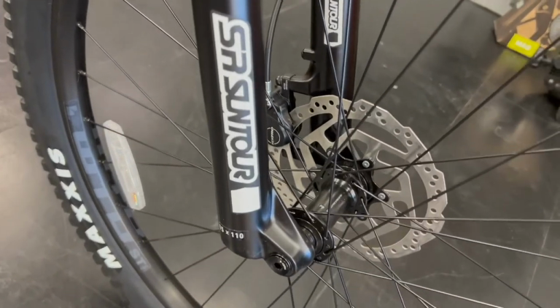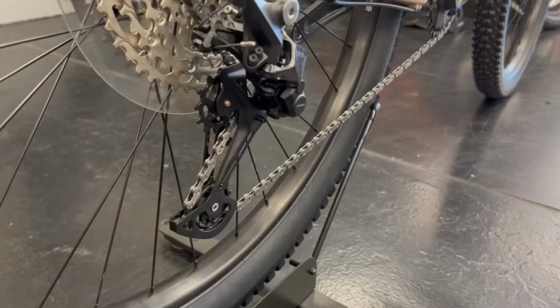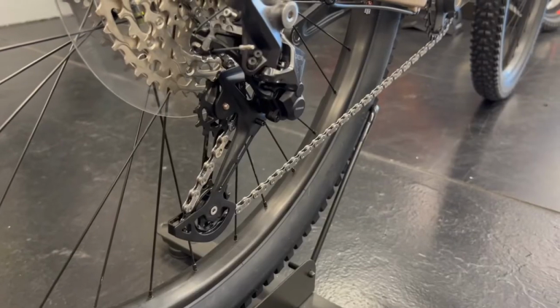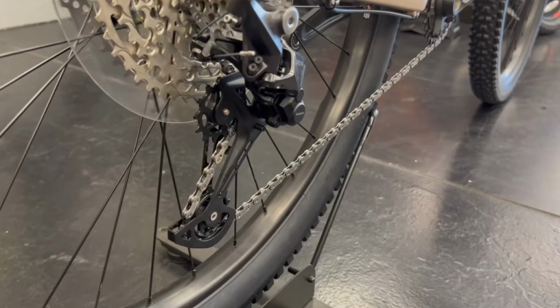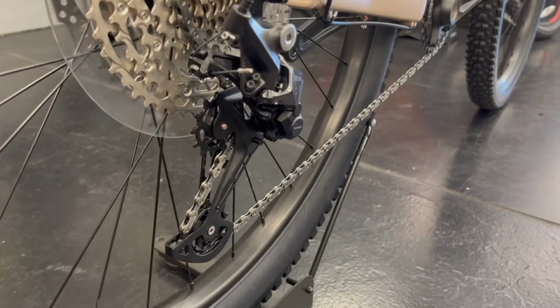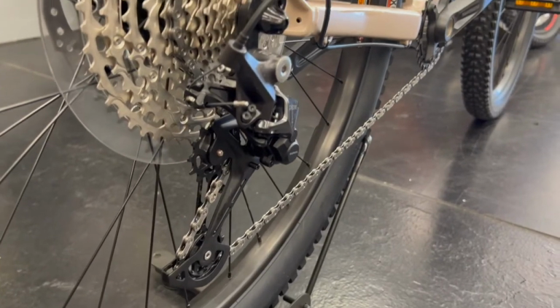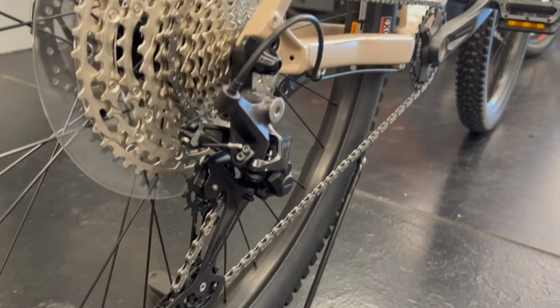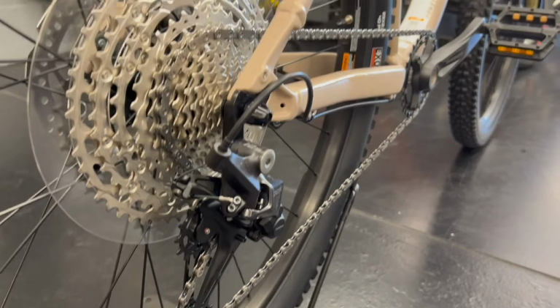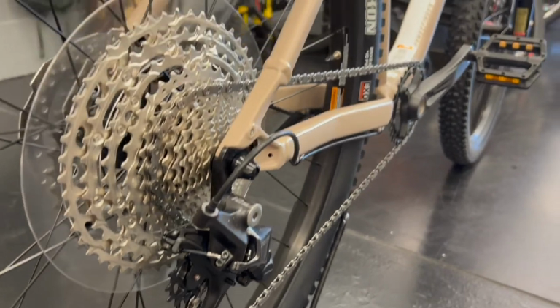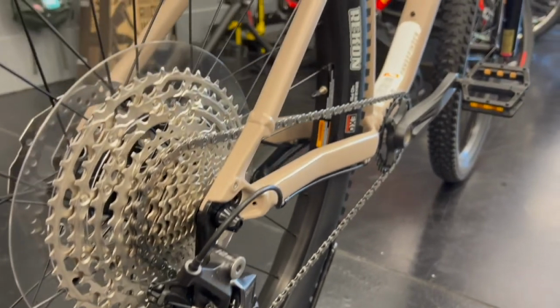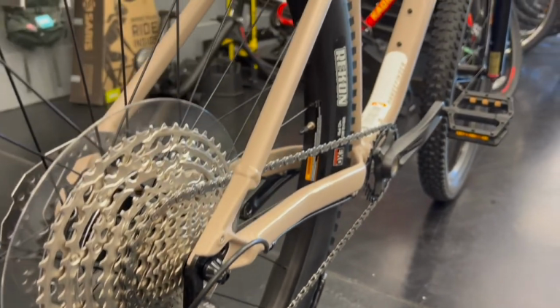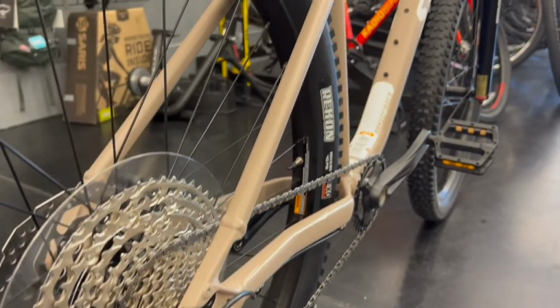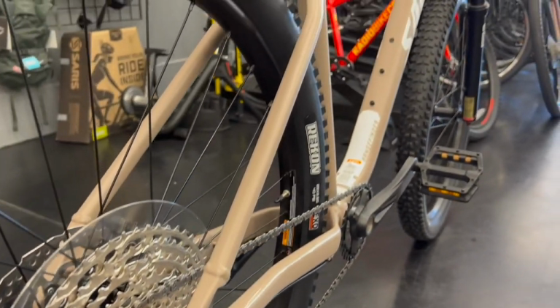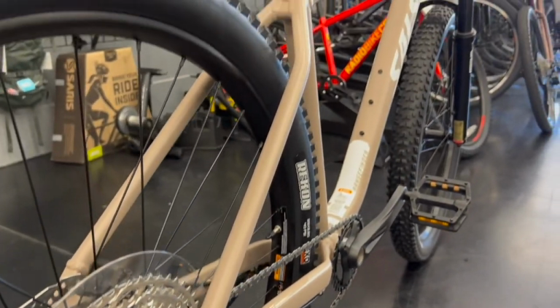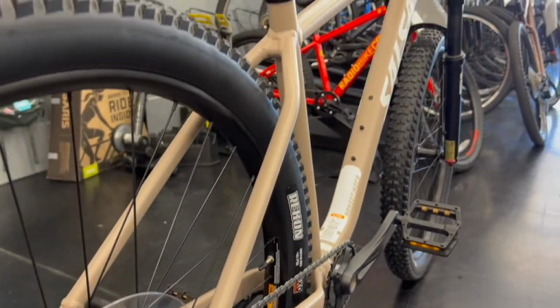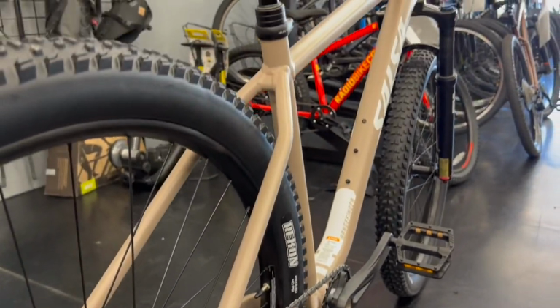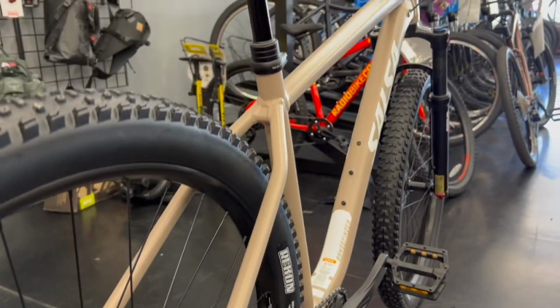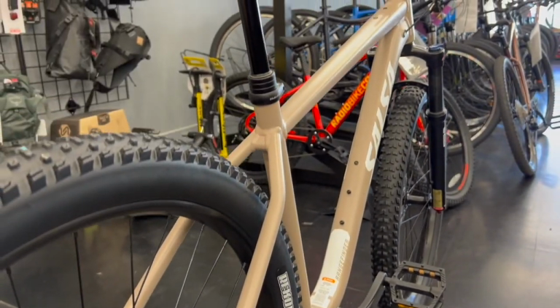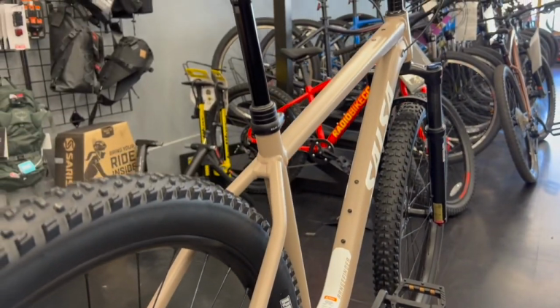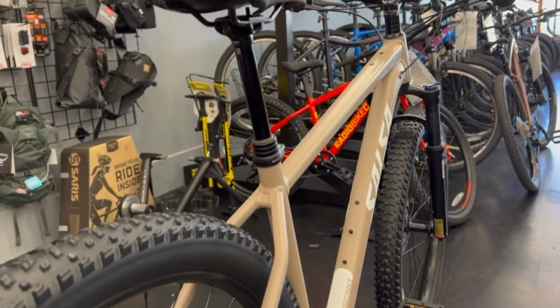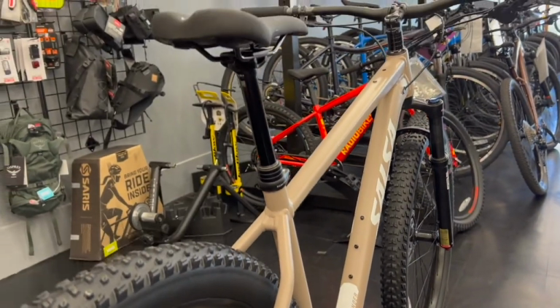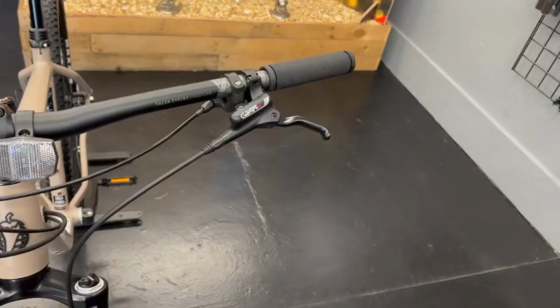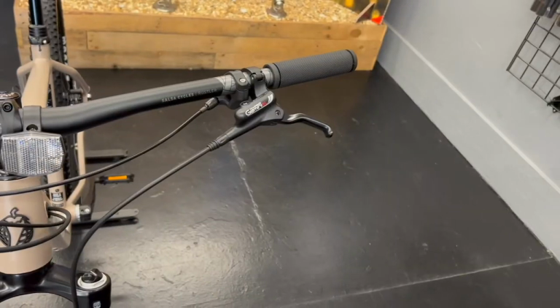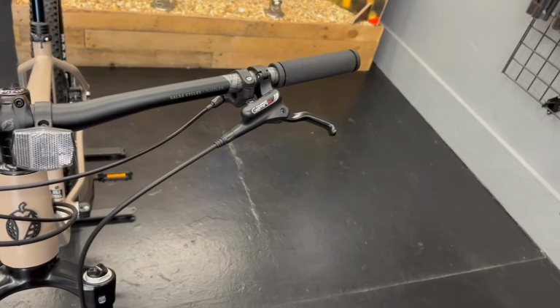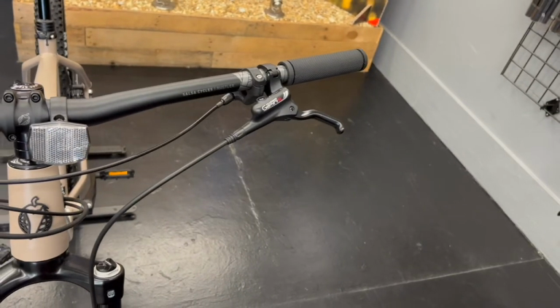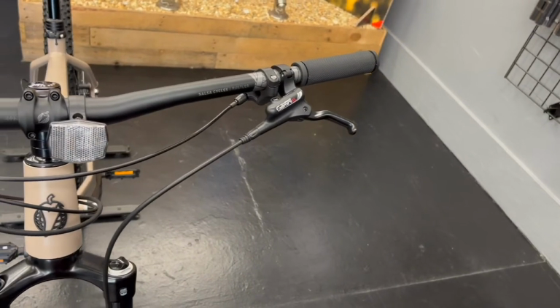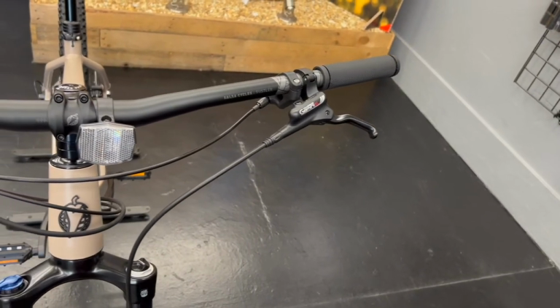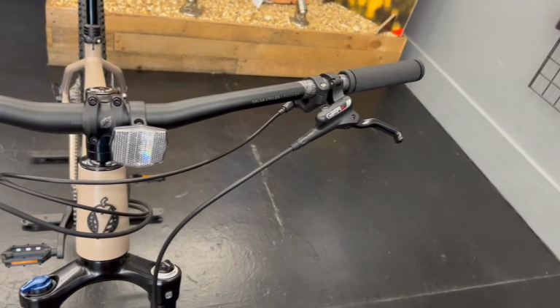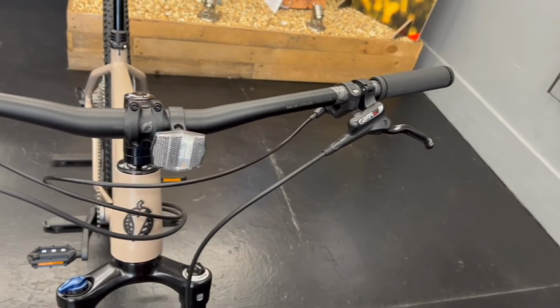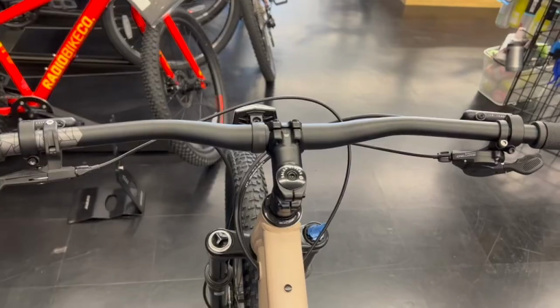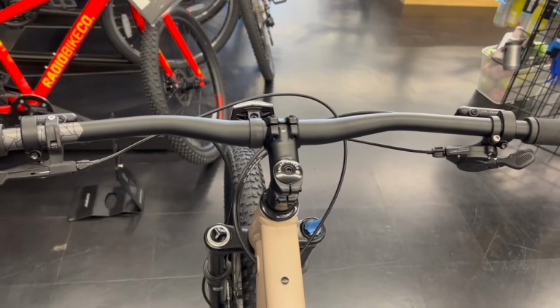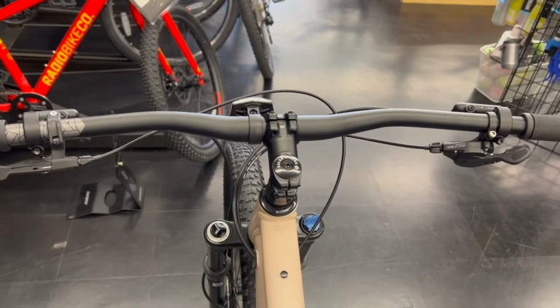The 12-speed Dior drivetrain delivers smooth shifting and a gear range that is good for climbing, flat sections, and everything in between. This bike features internally routed shift, brake, and dropper post housing.